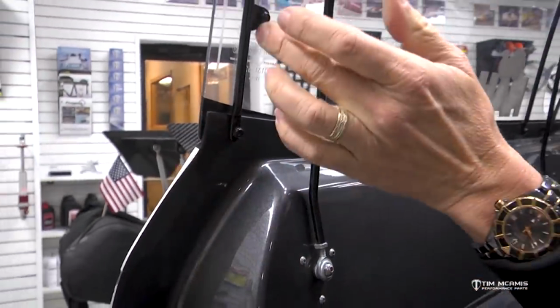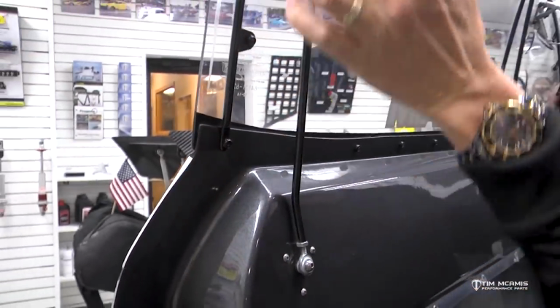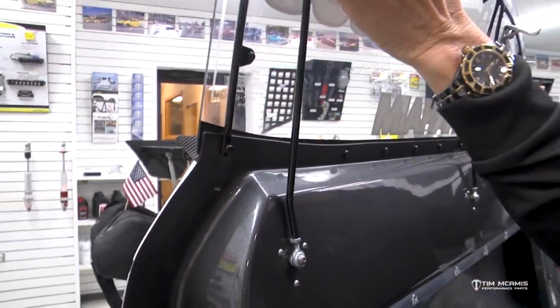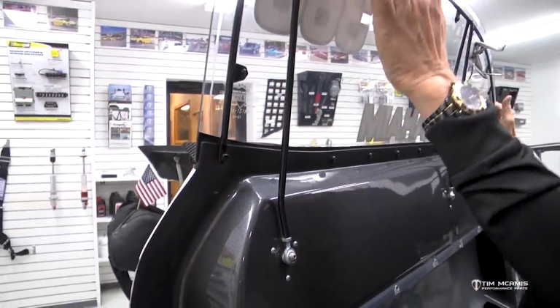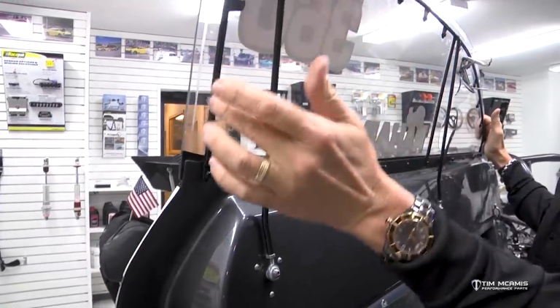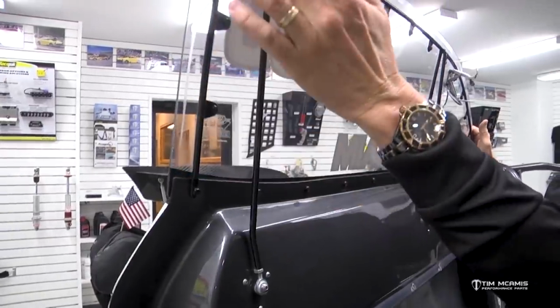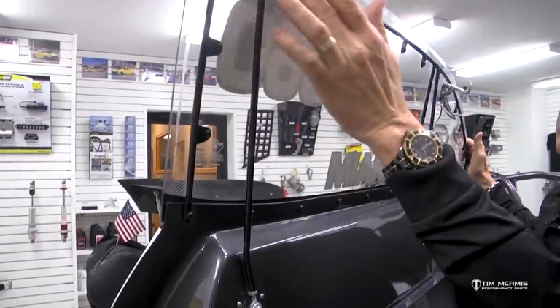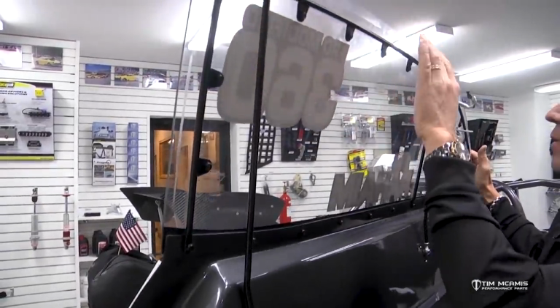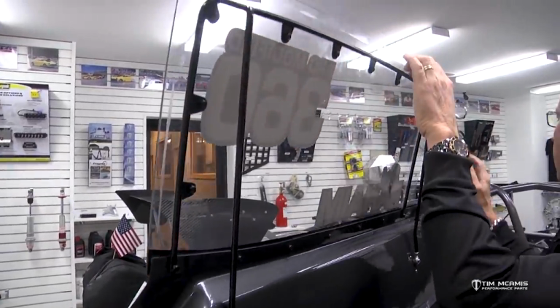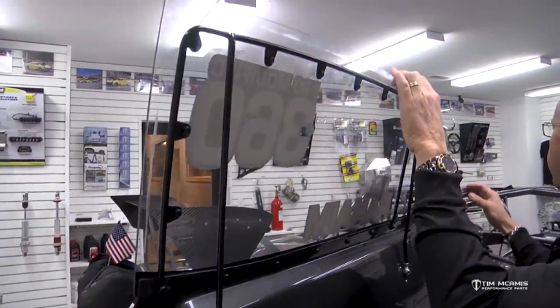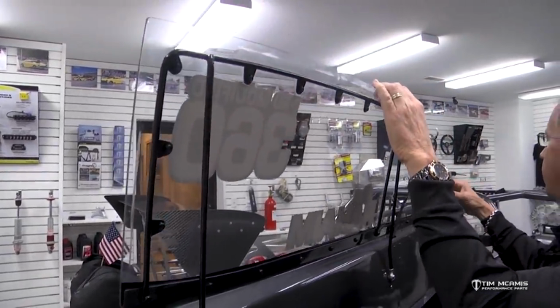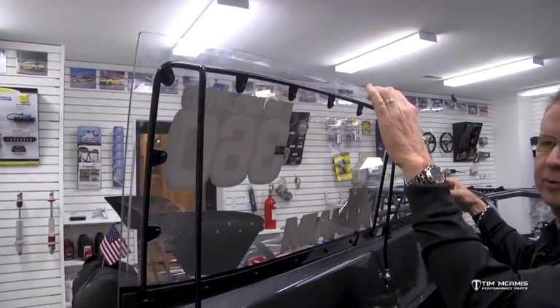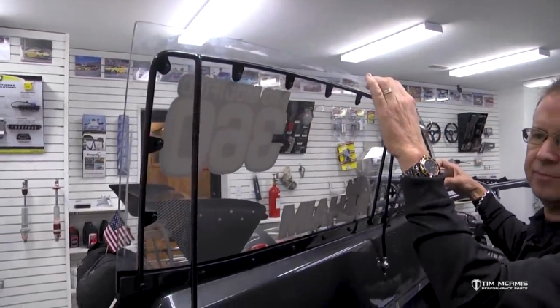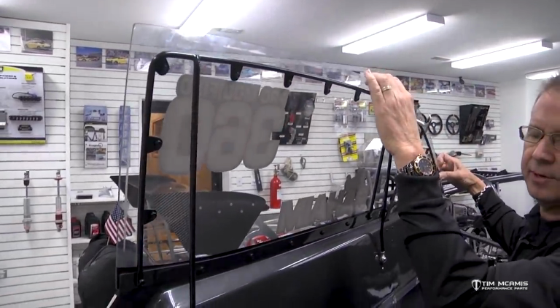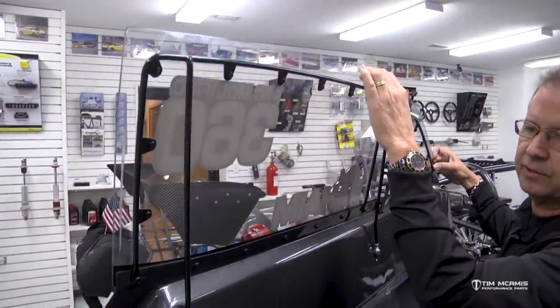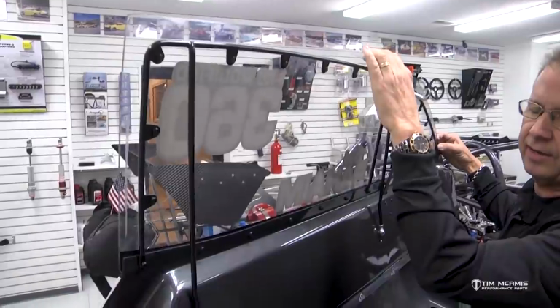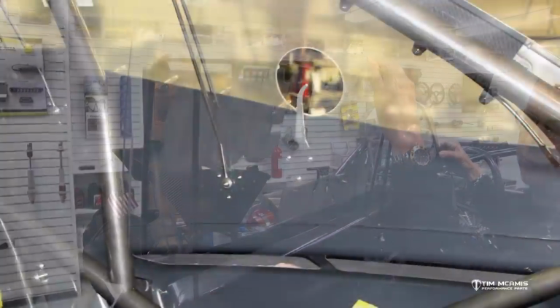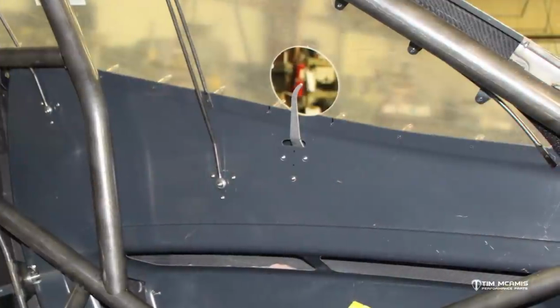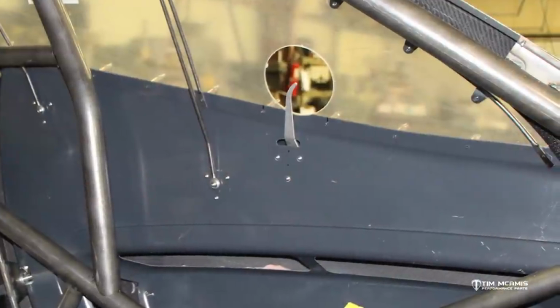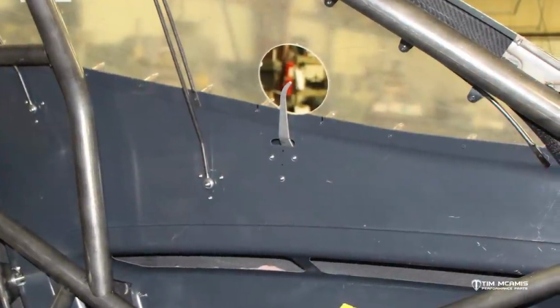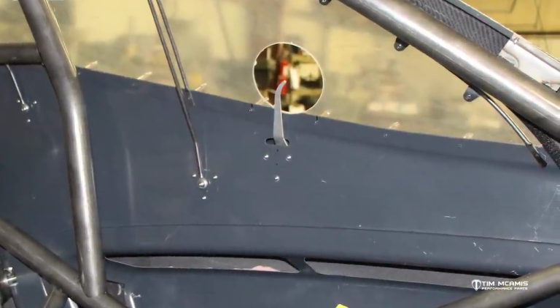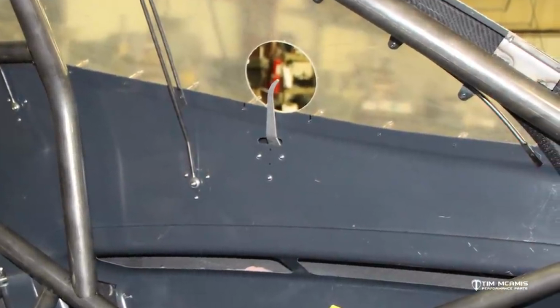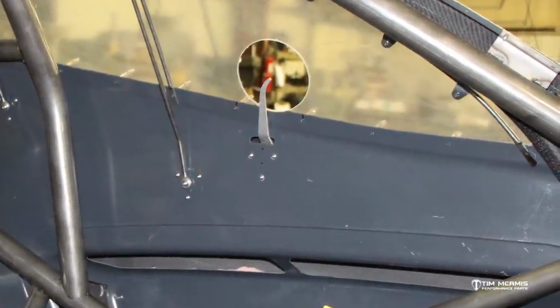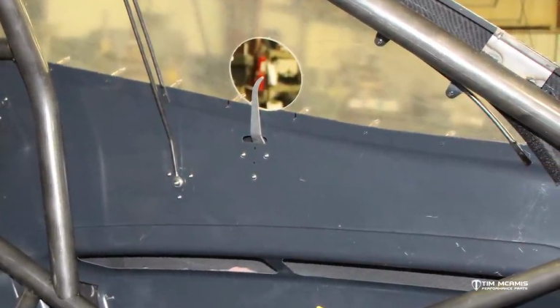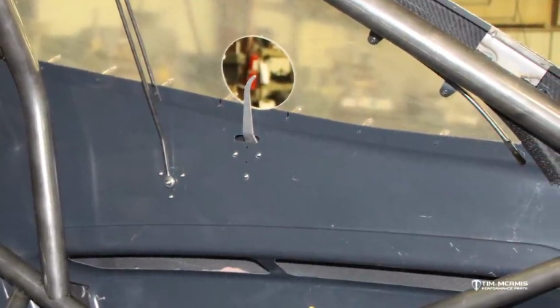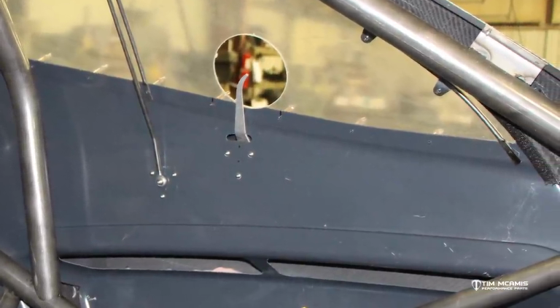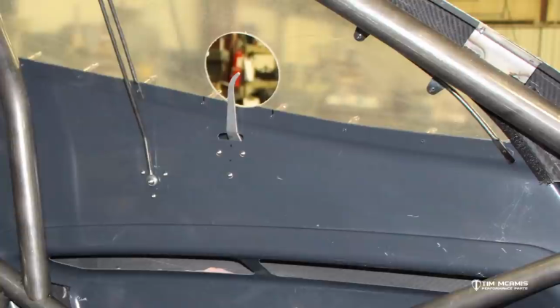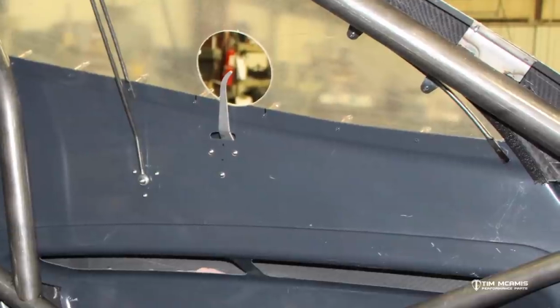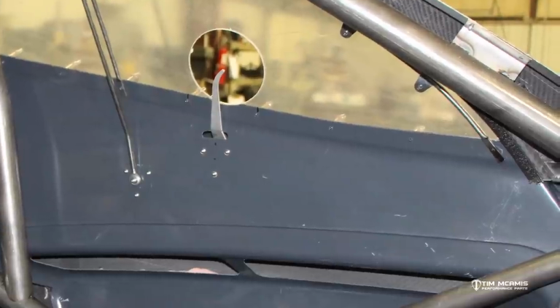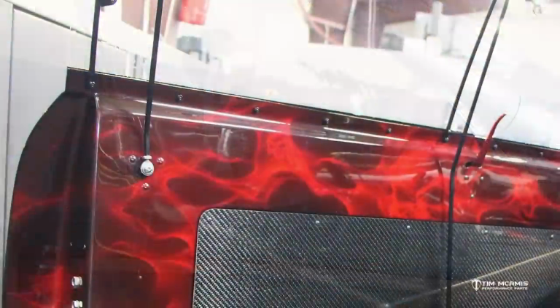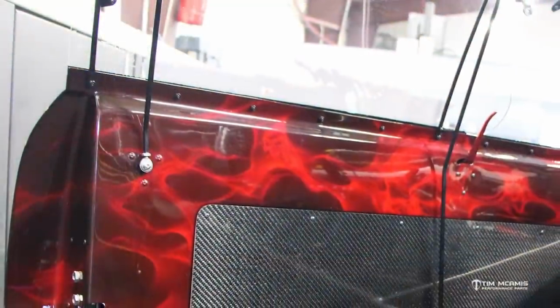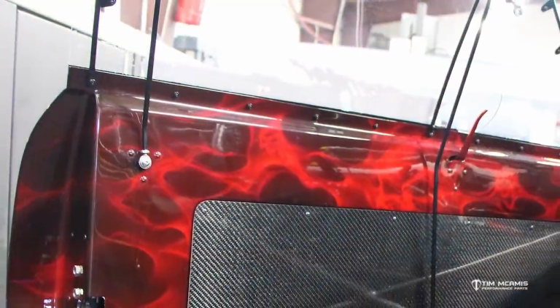These screws are all spaced out — the tabs are spaced evenly all the way to the front. And we're doing the same thing at the front side of the door: flattening that out and fastening it through the window screw, through the Lexan, through the door, and through the window frame.